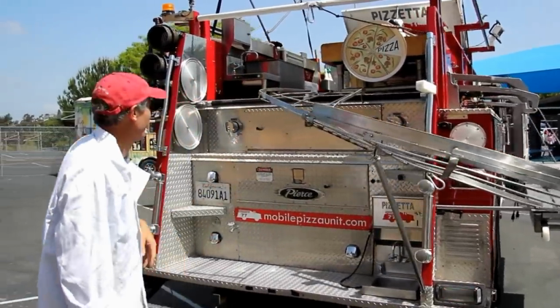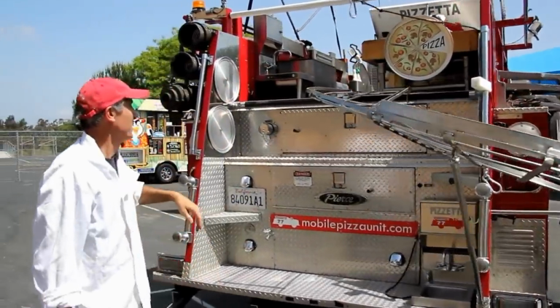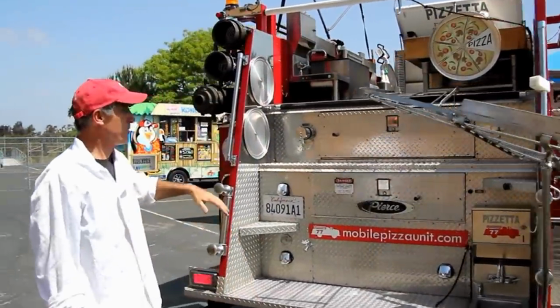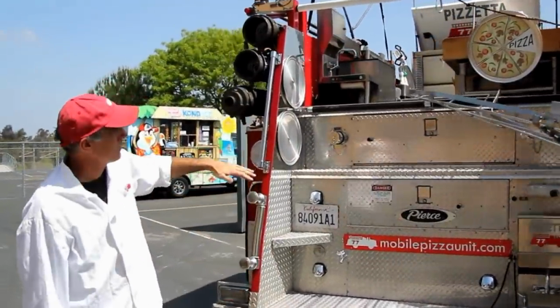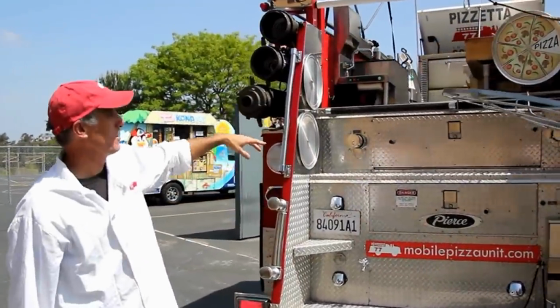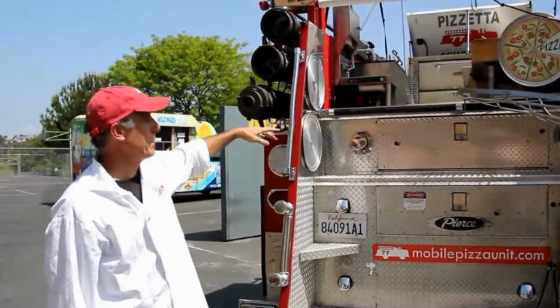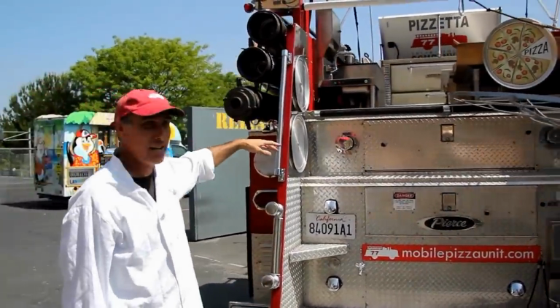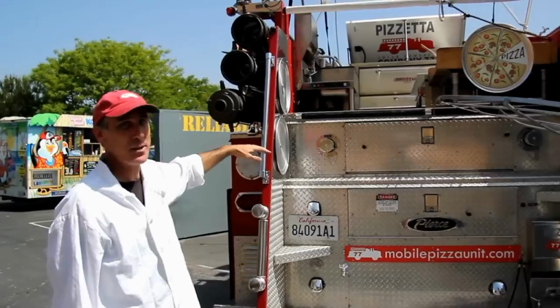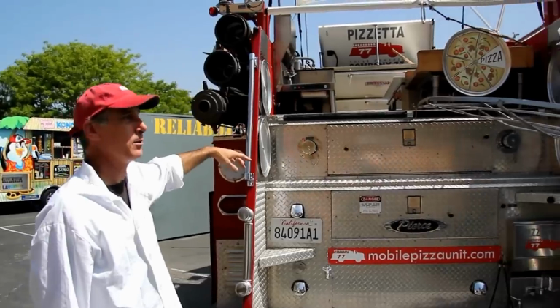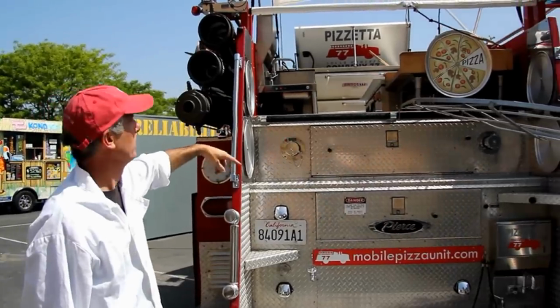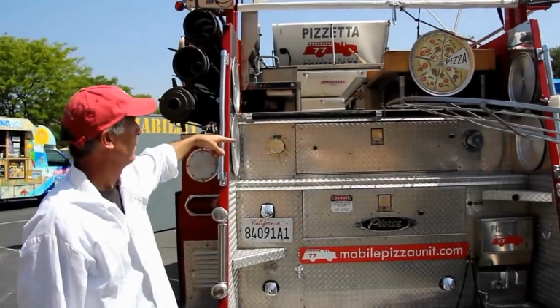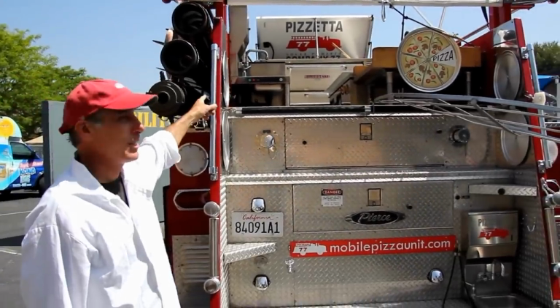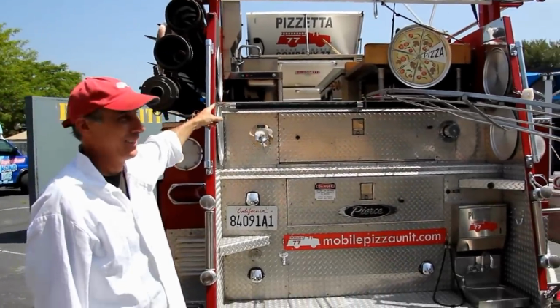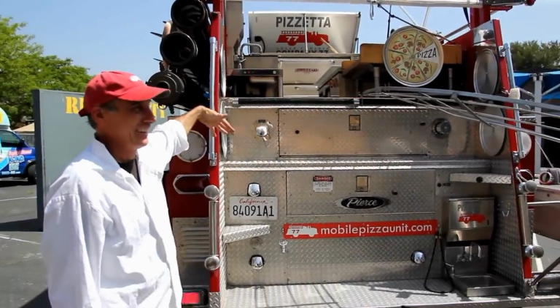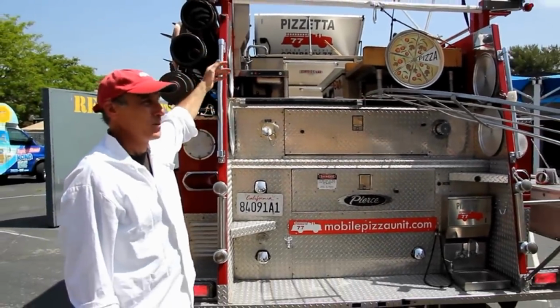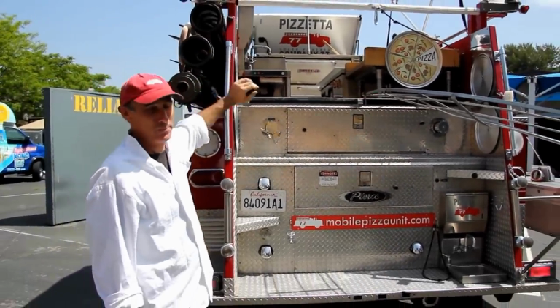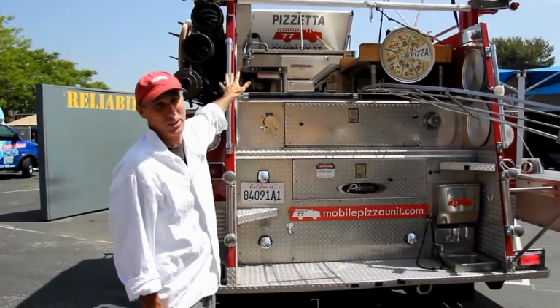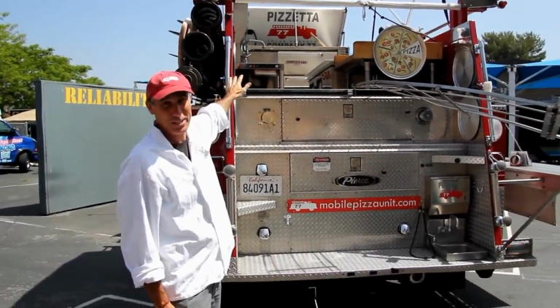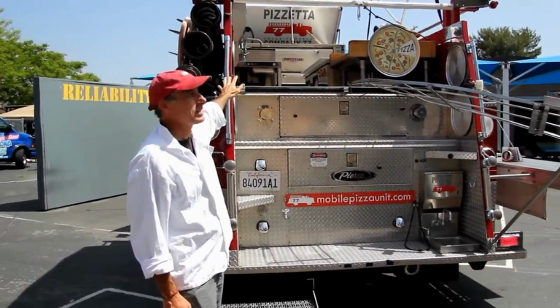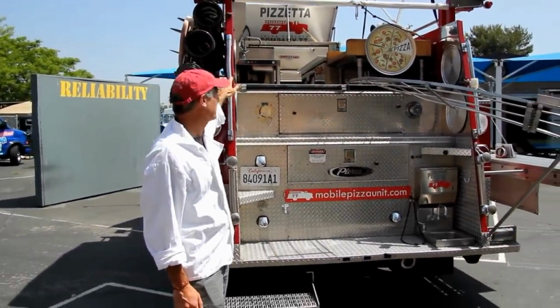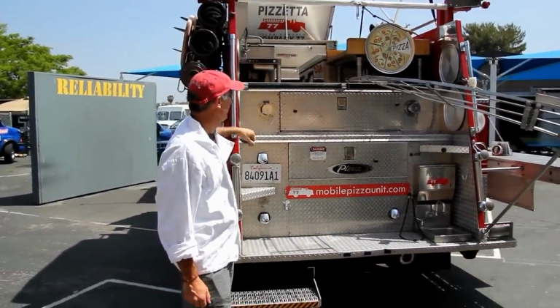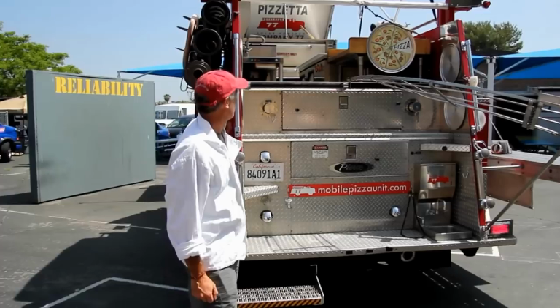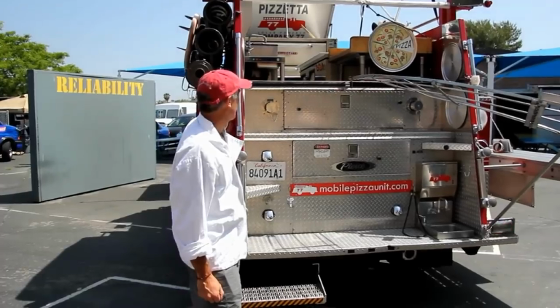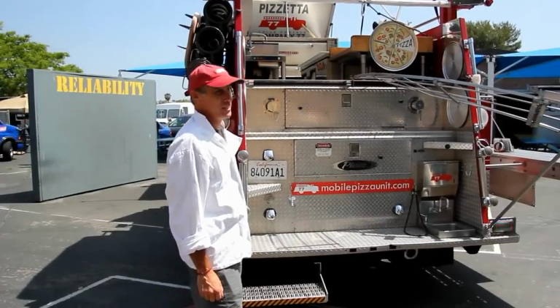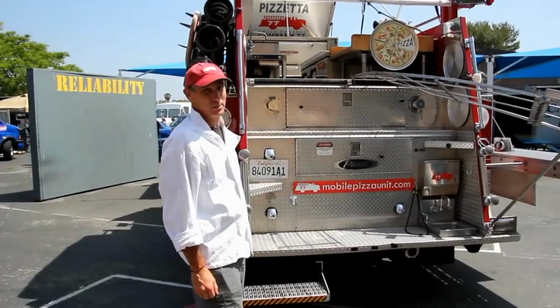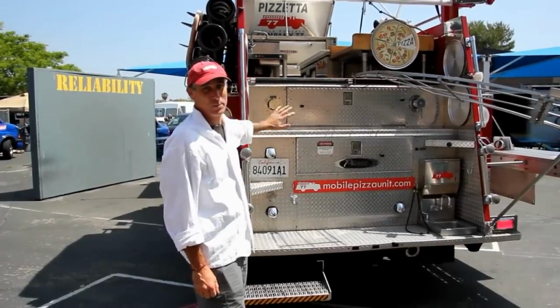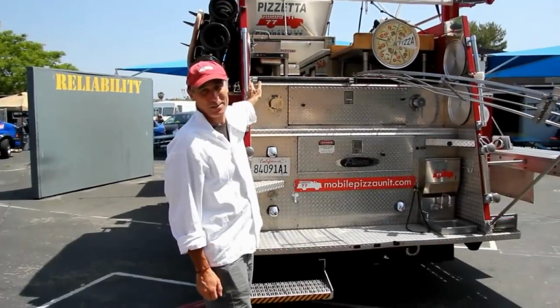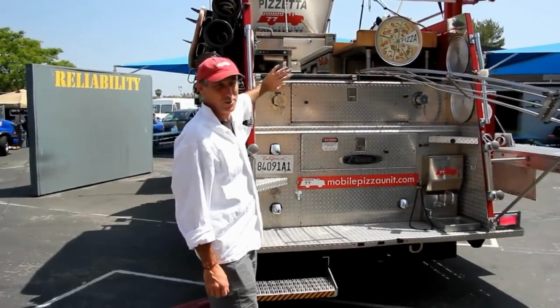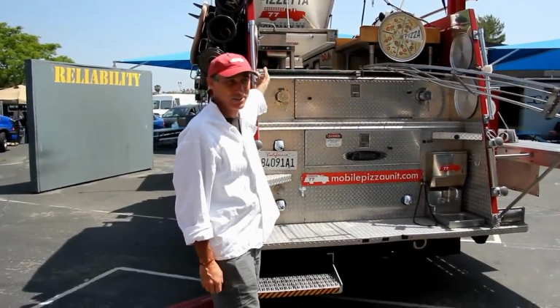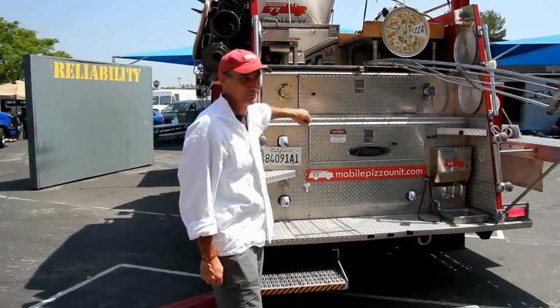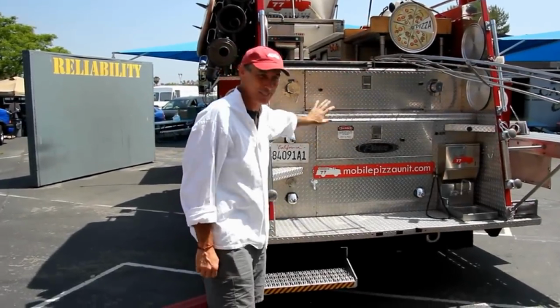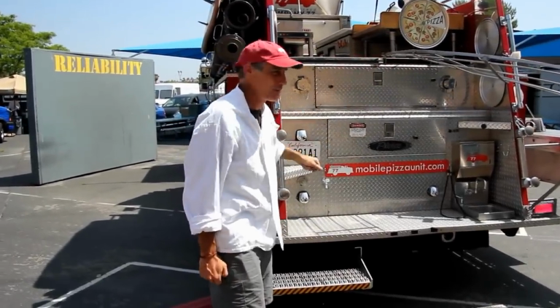In the rear, a 750 gallon tank came out and we built the commercial kitchen right in the back. Everything you need: stone pizza oven, refrigeration, hand sinks, everything.